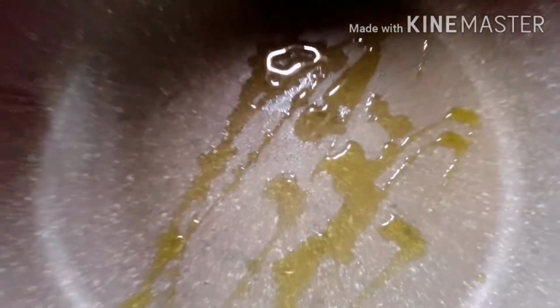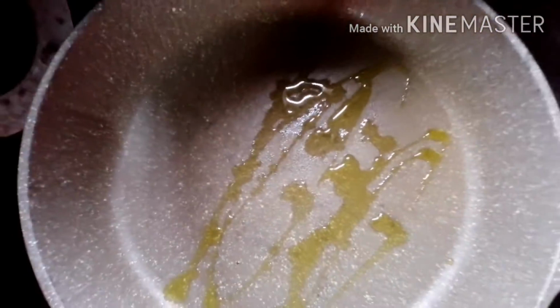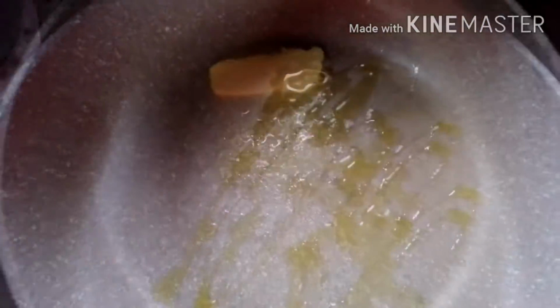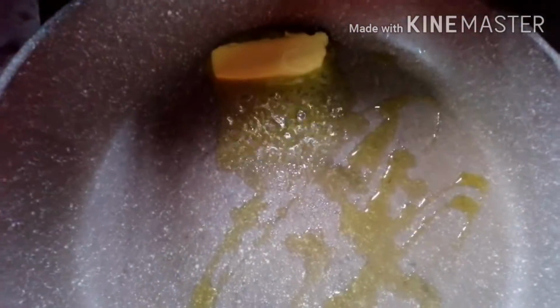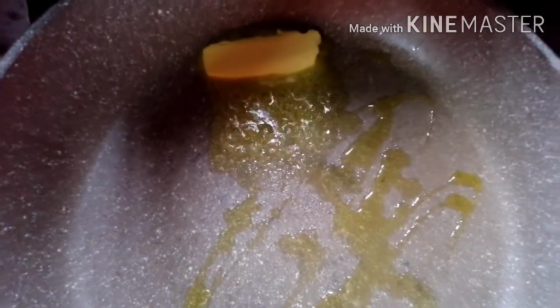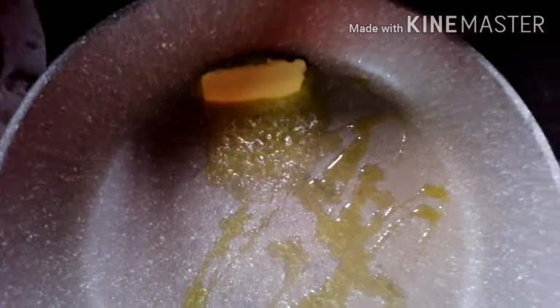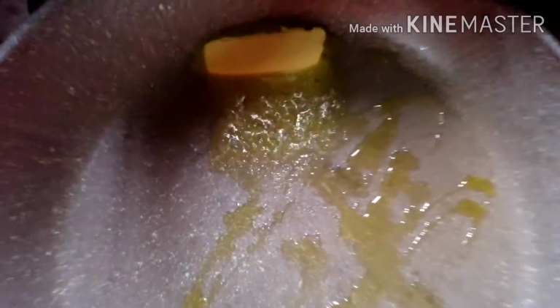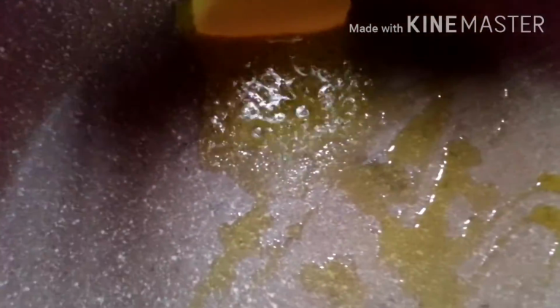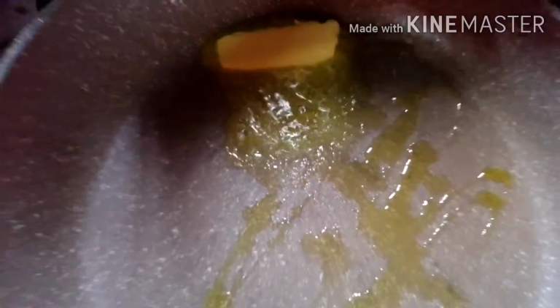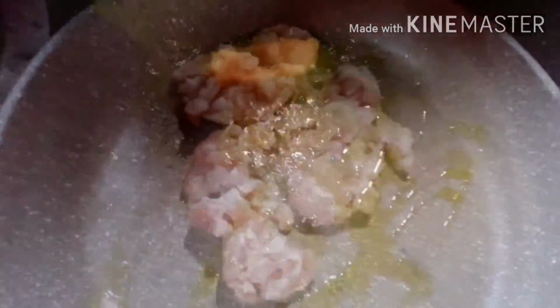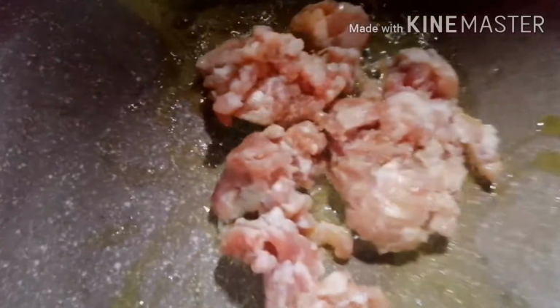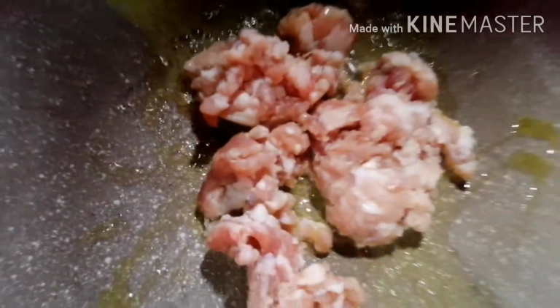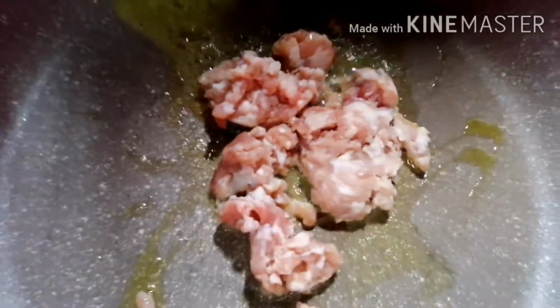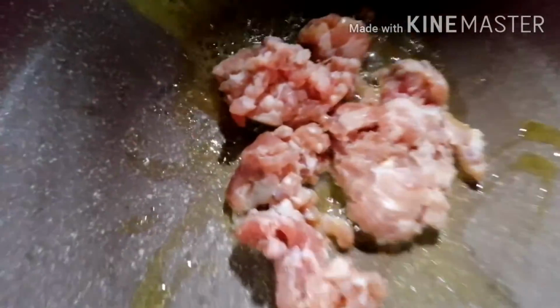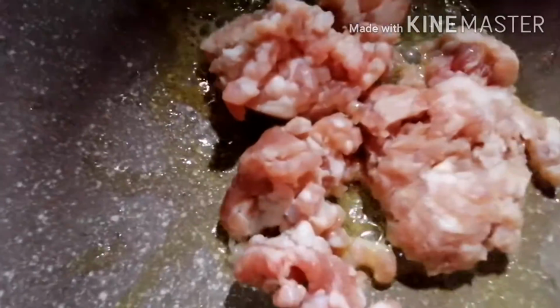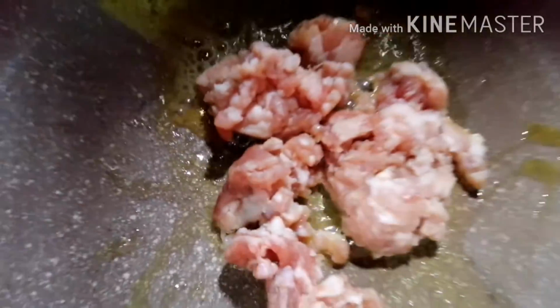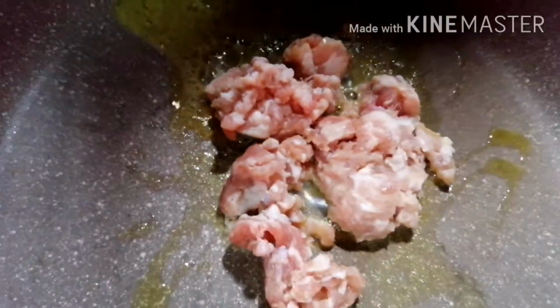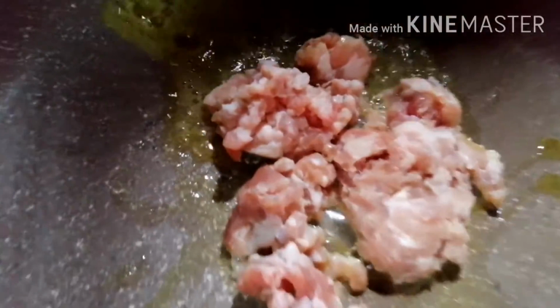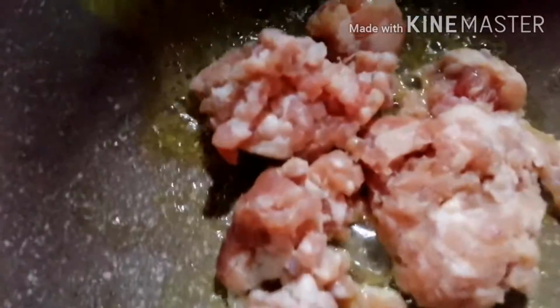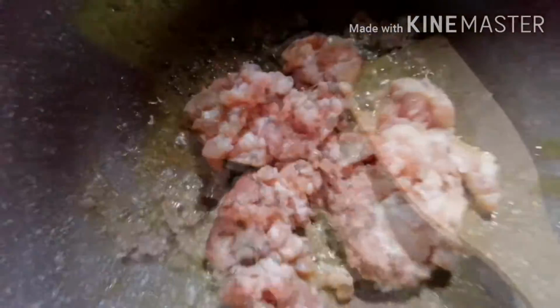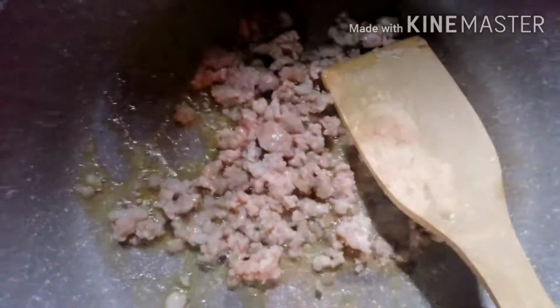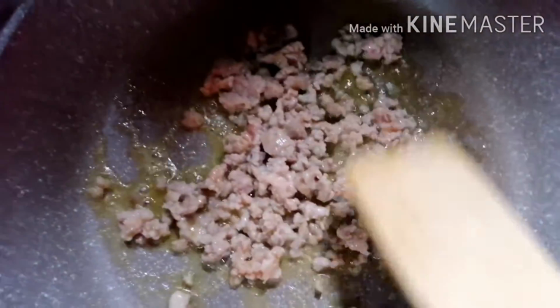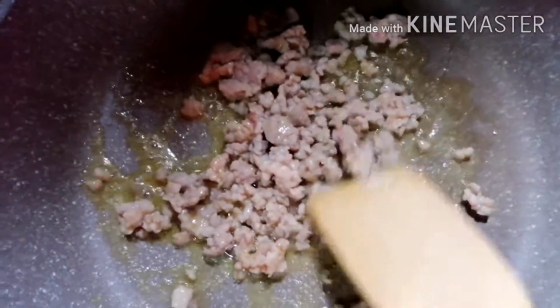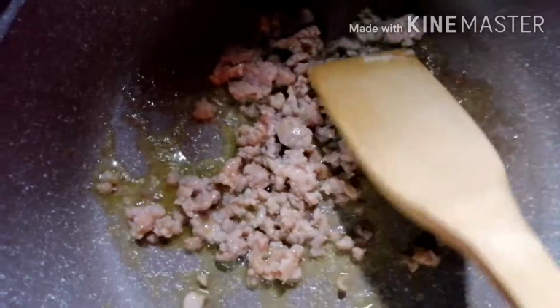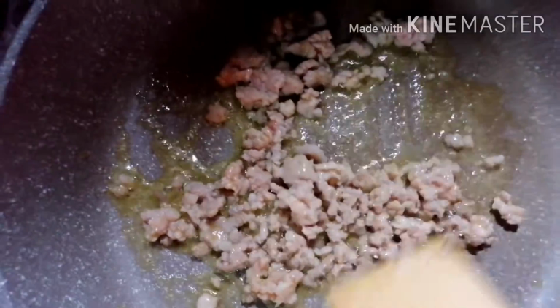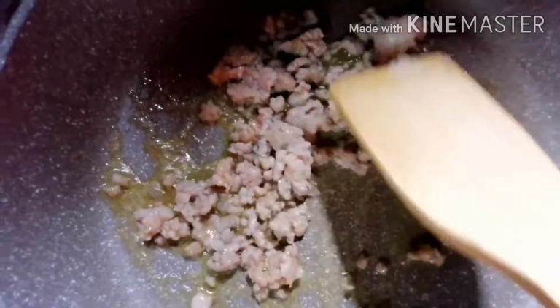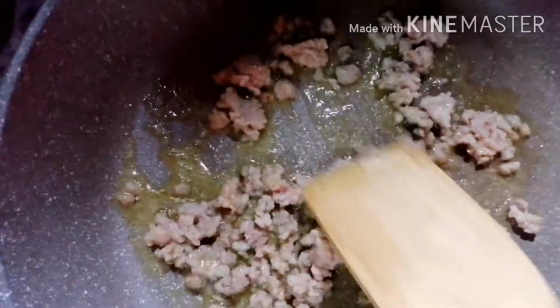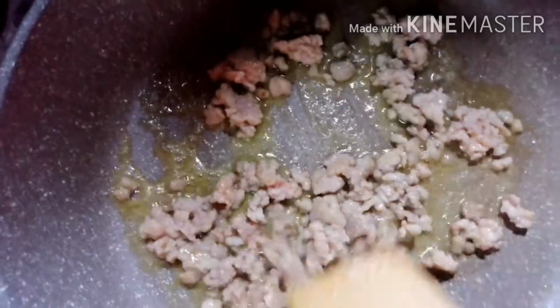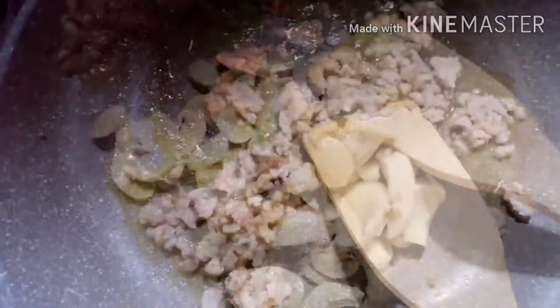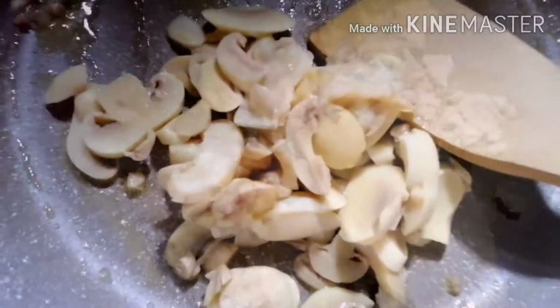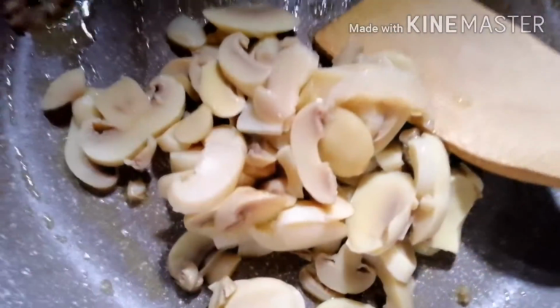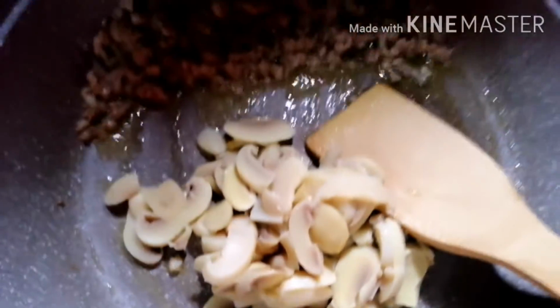Heat the olive oil, add the butter, followed by the ground pork. Cook the ground pork until golden brown. Add the mushrooms.